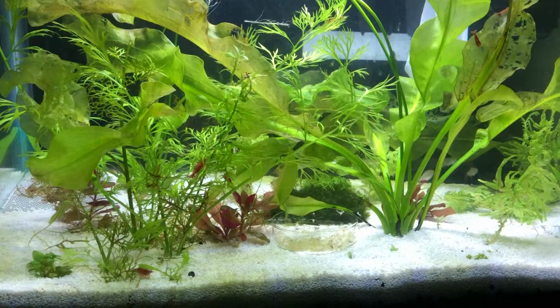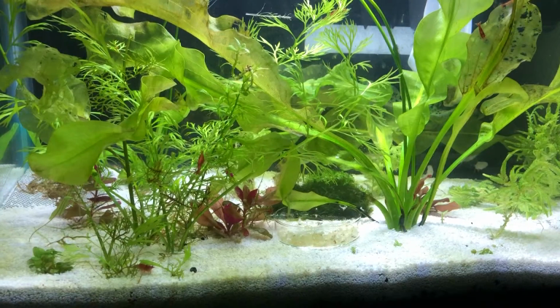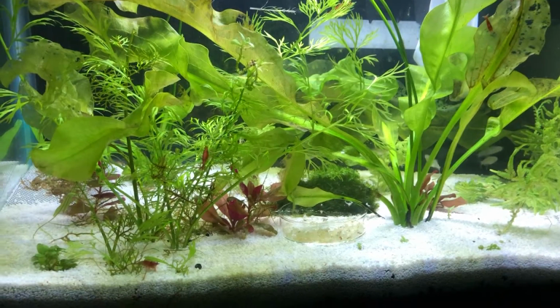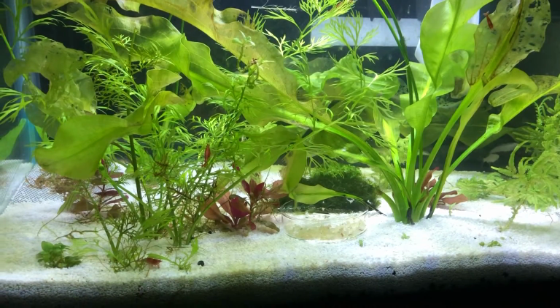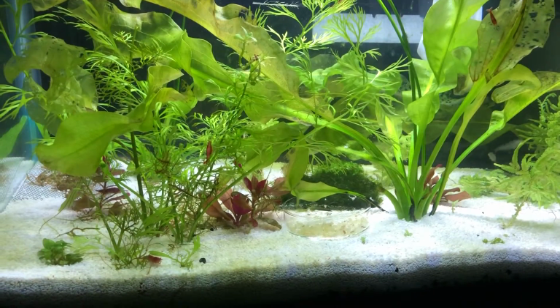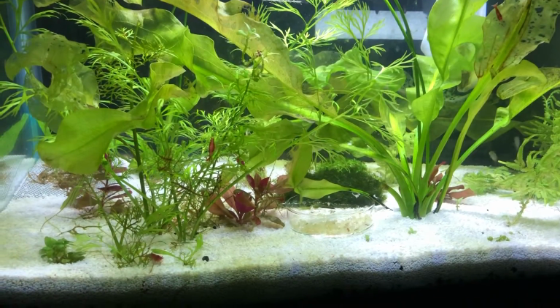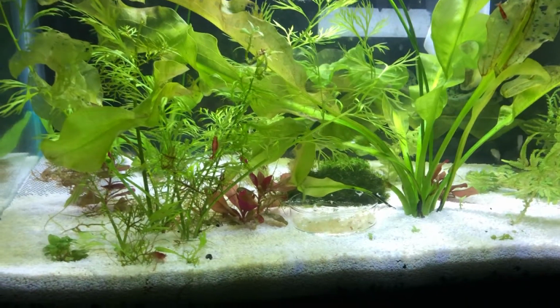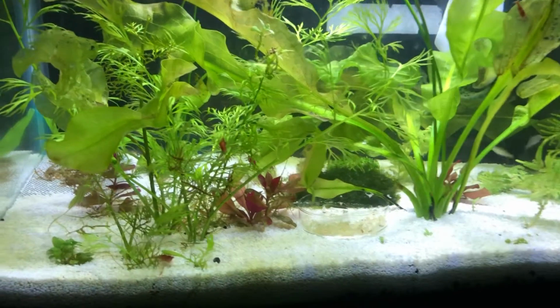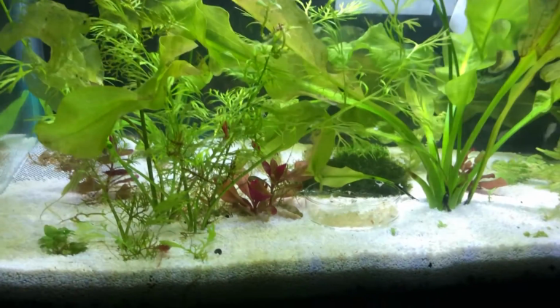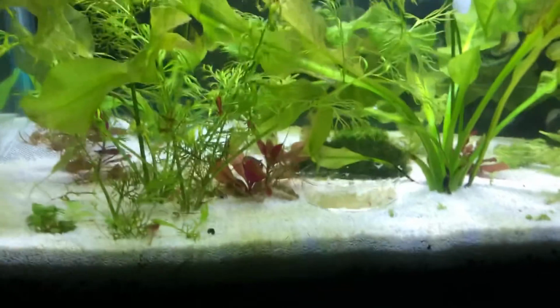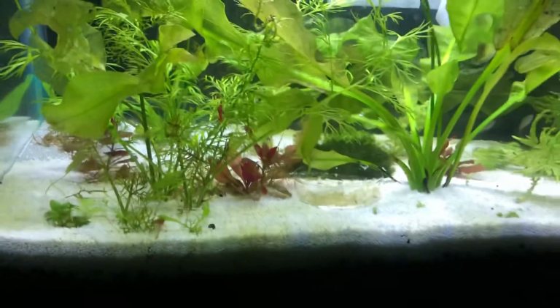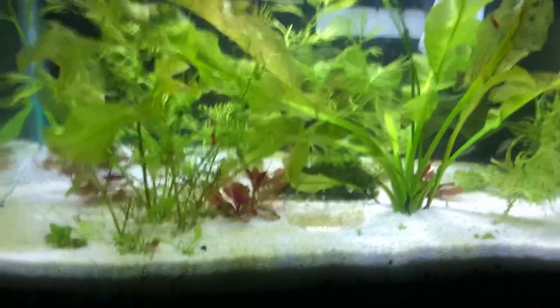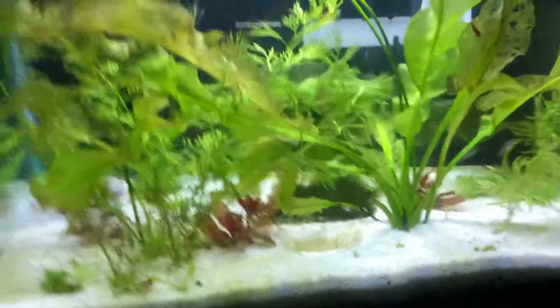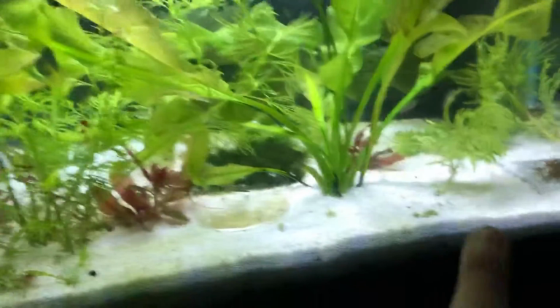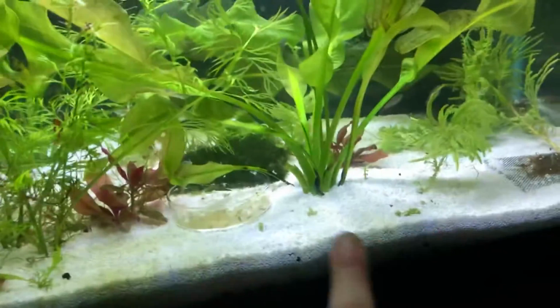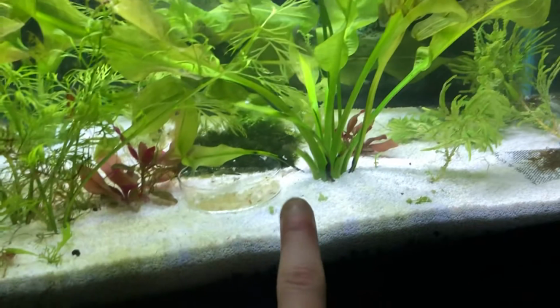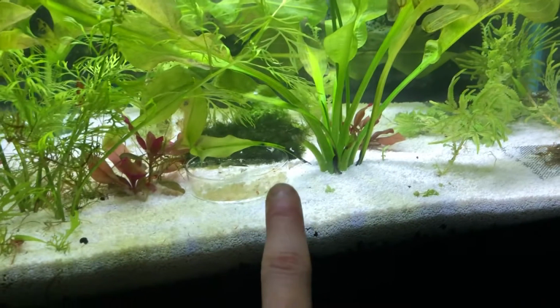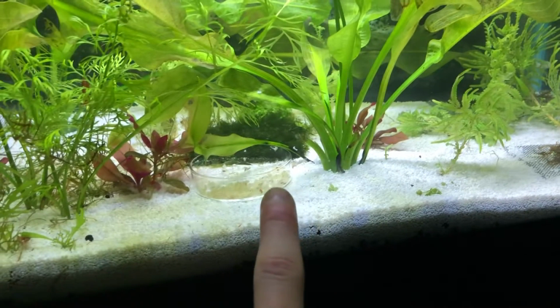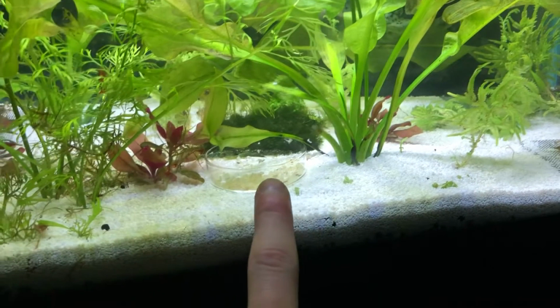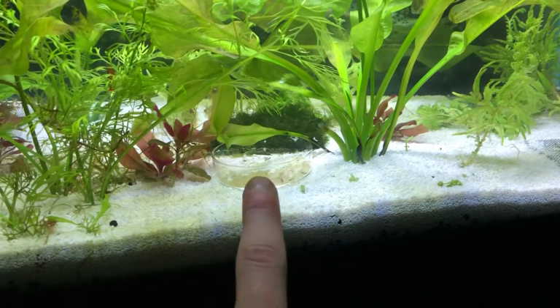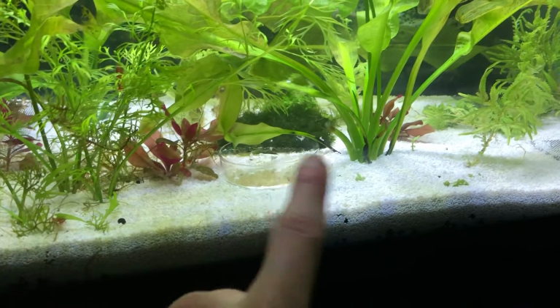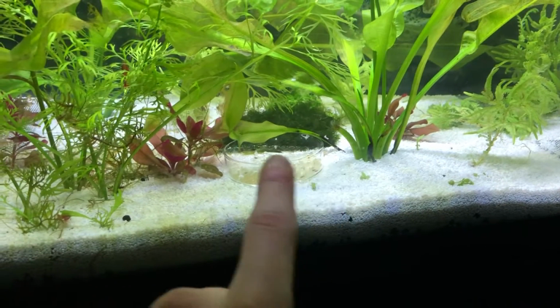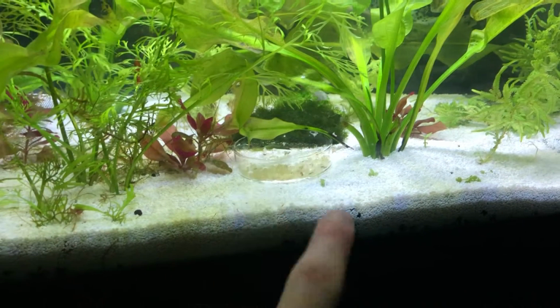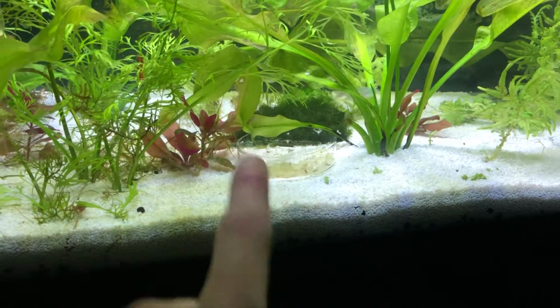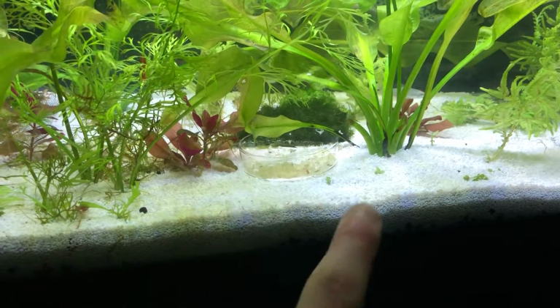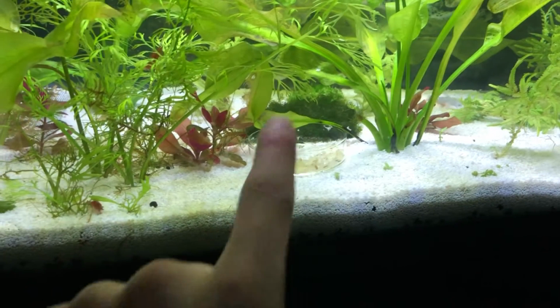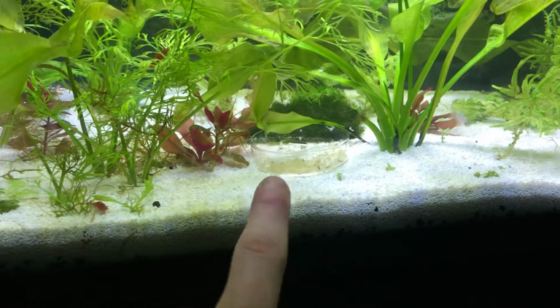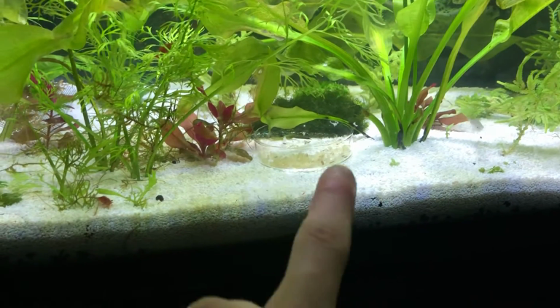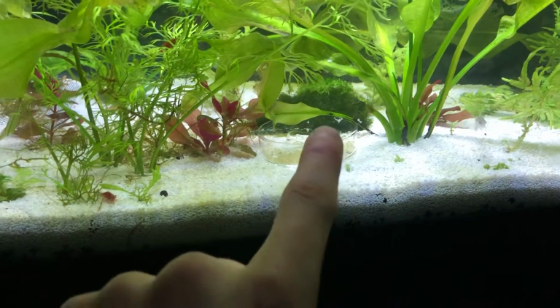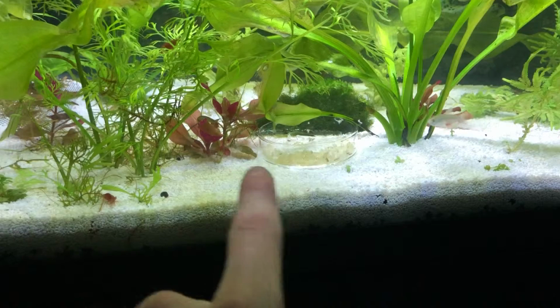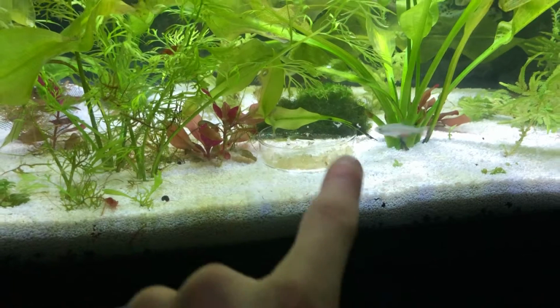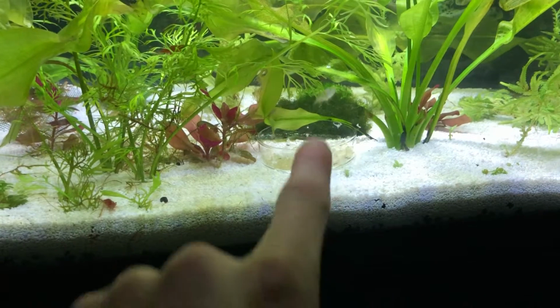What's going on guys, Colton here. So I just got this new little feeding dish — shout out to Fish Life.